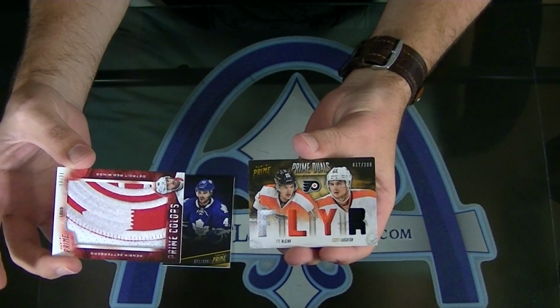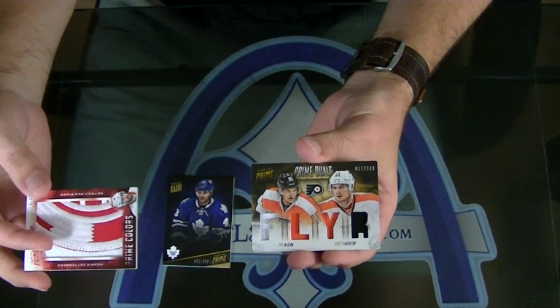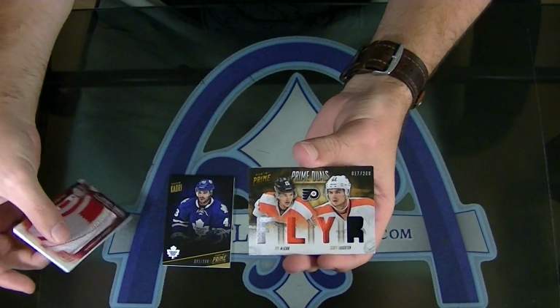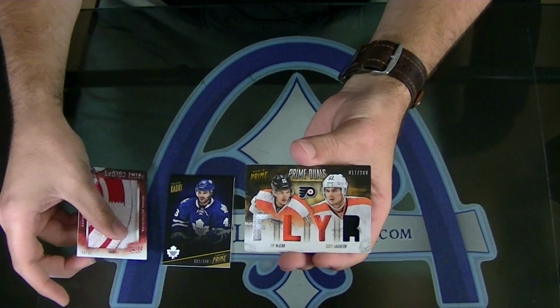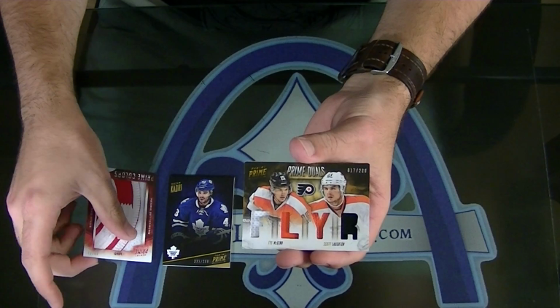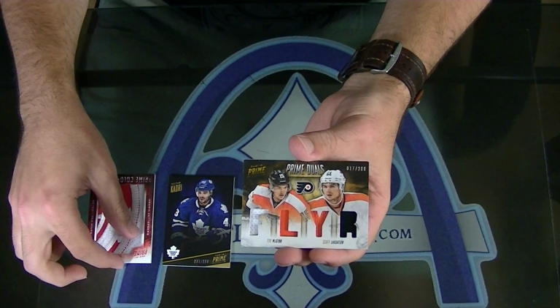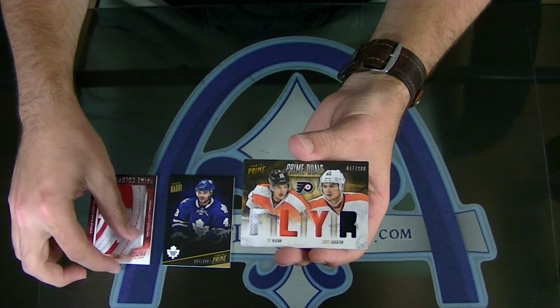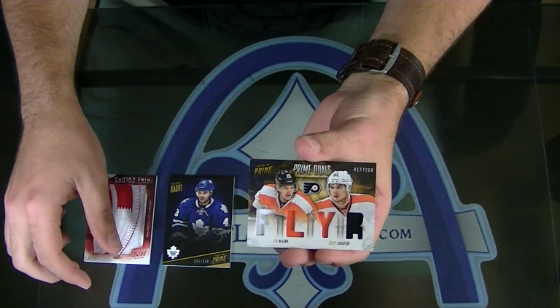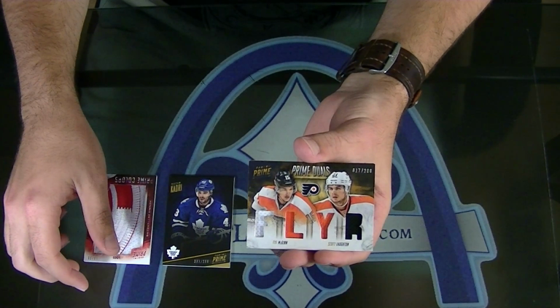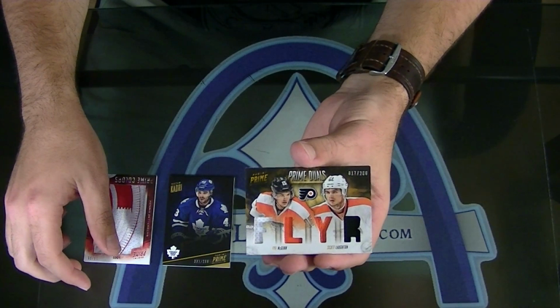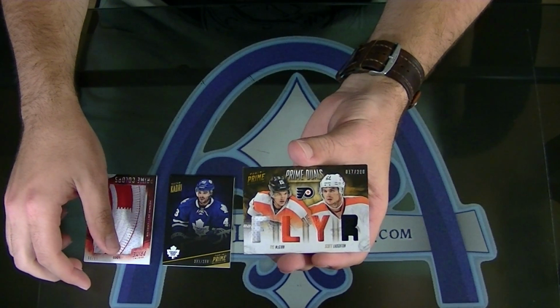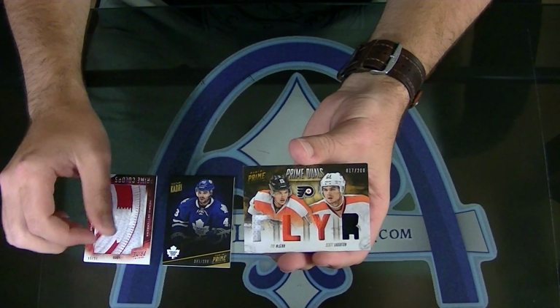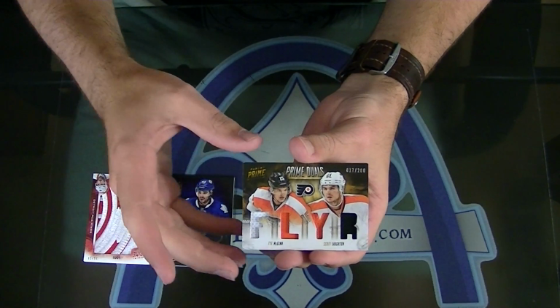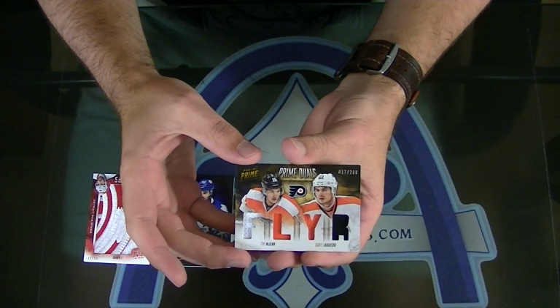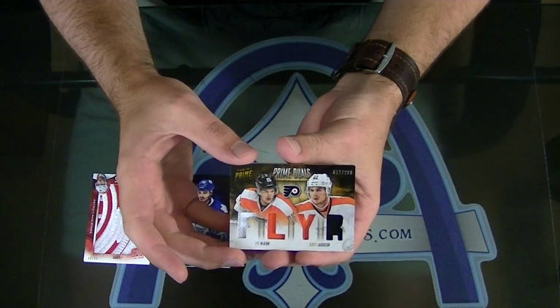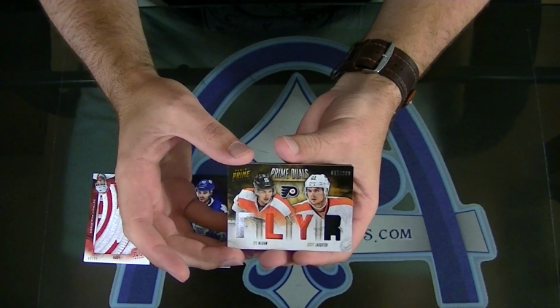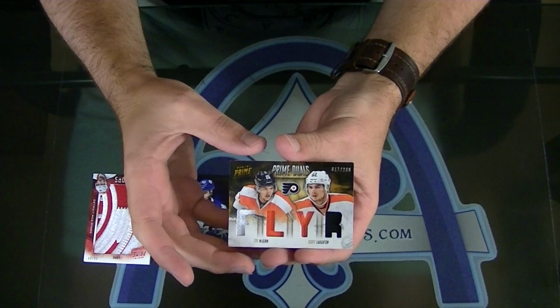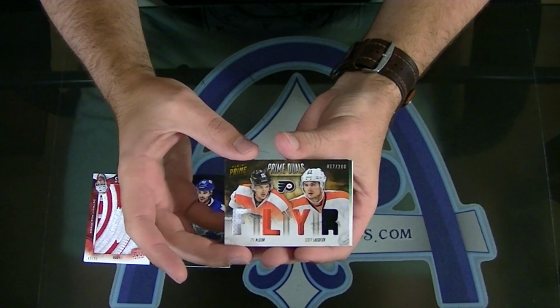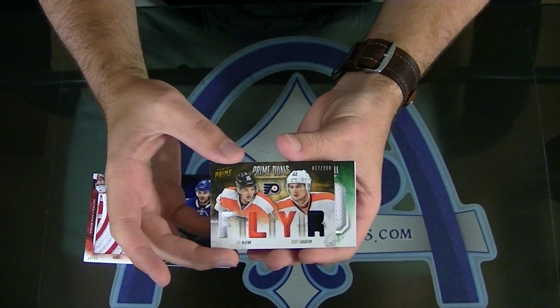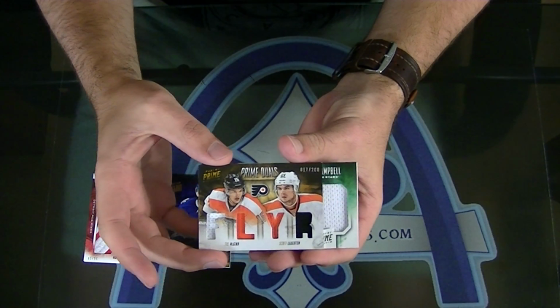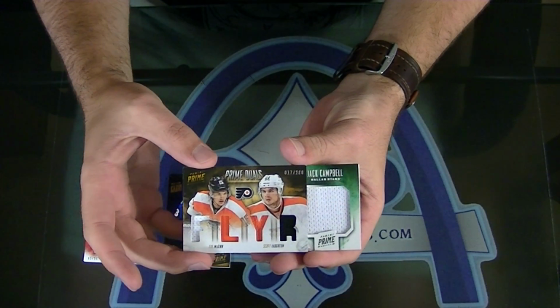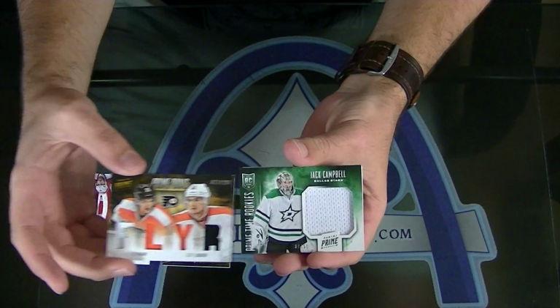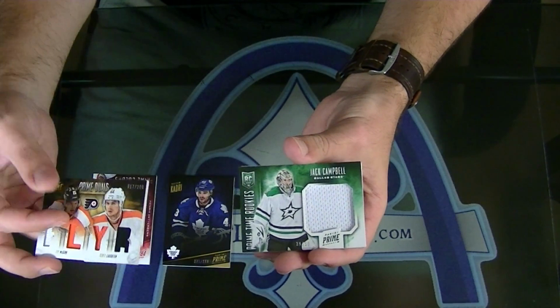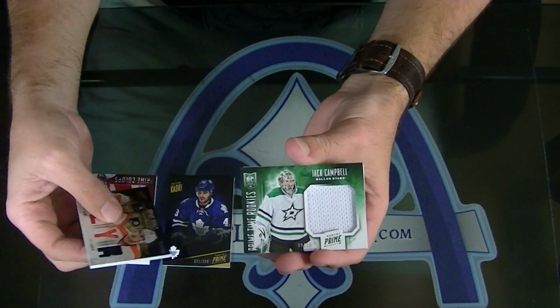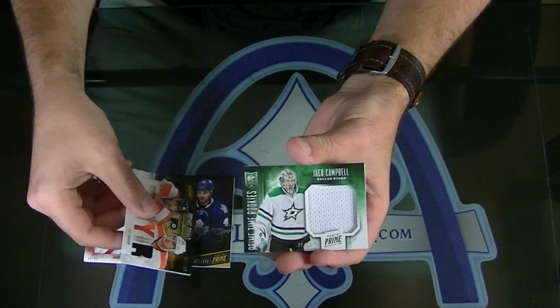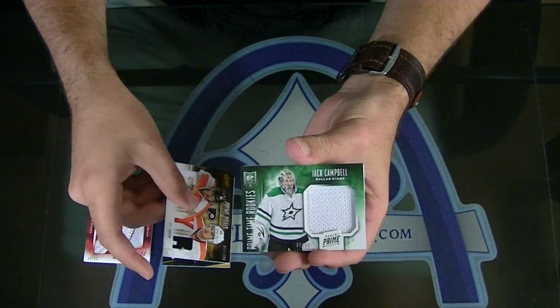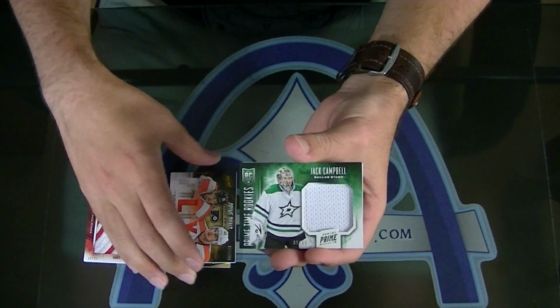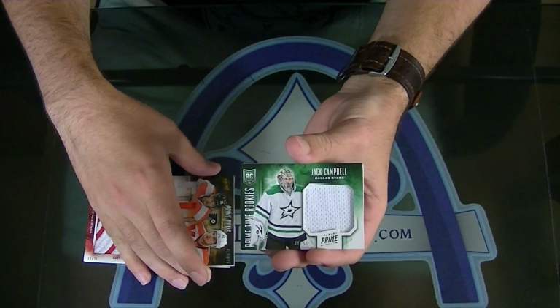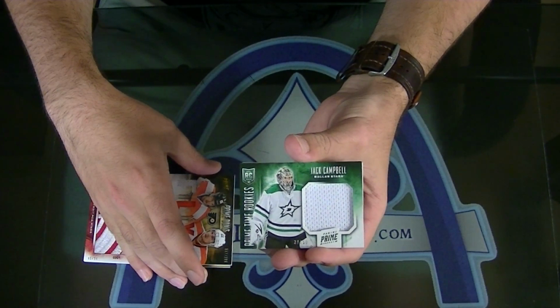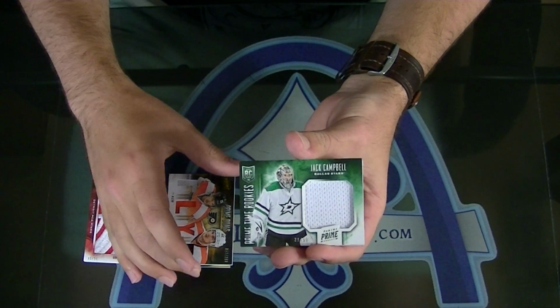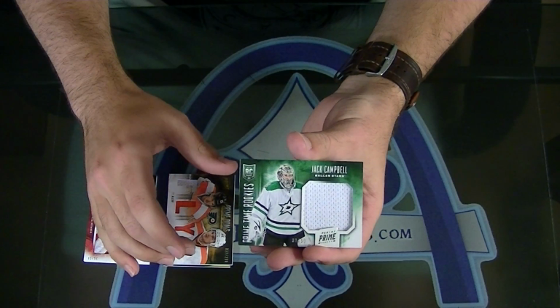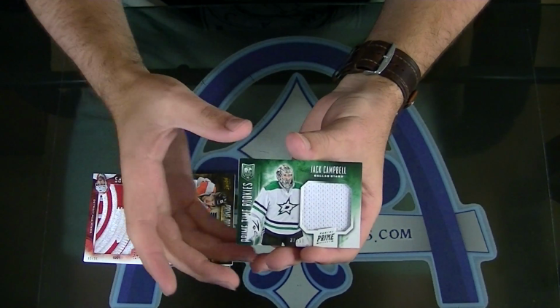Time again in Scott Lofton. Prime Duels, Flyer. Jack Campbell, numbered to $50. Primetime rookie jersey.